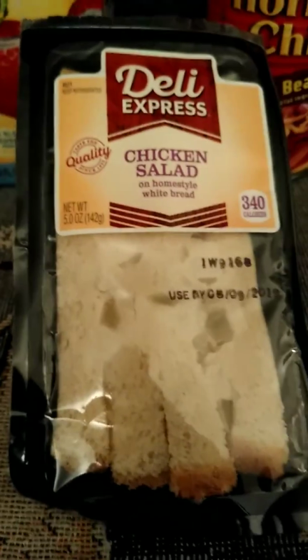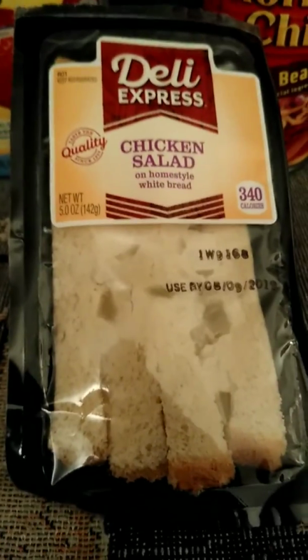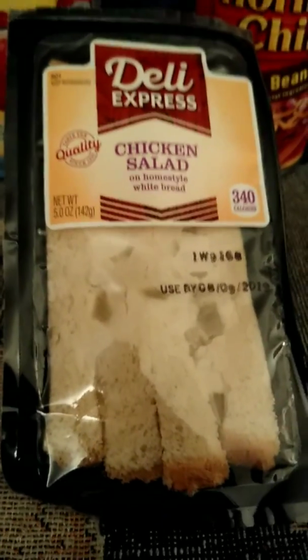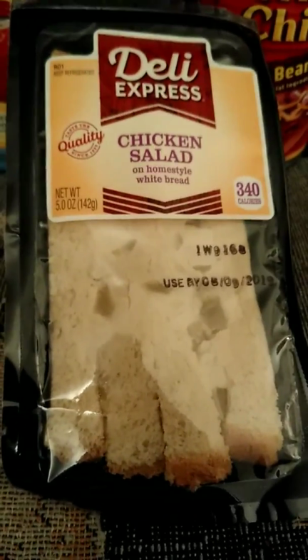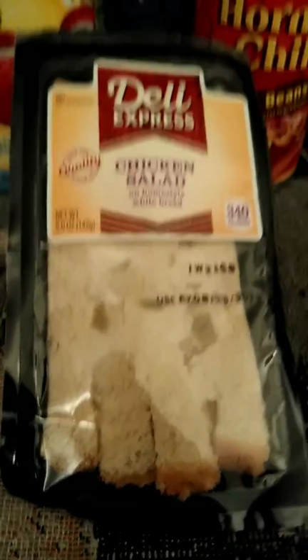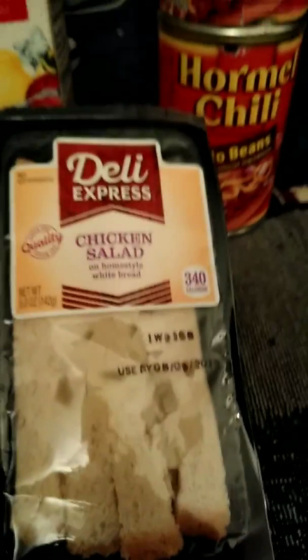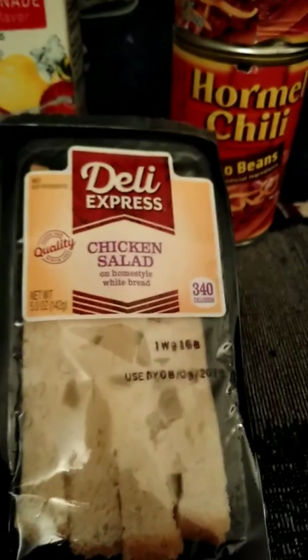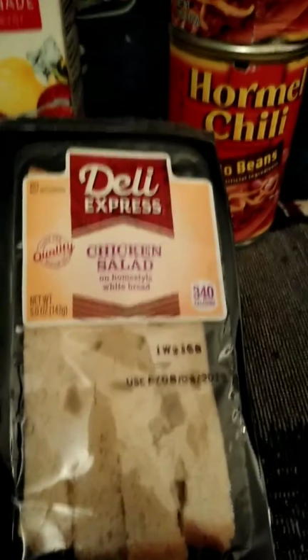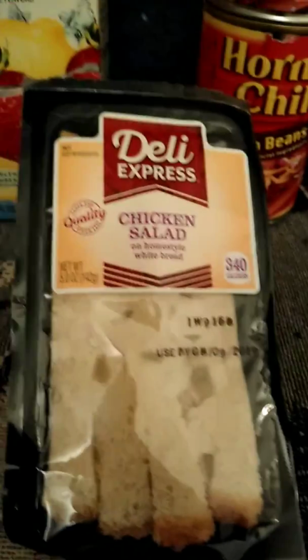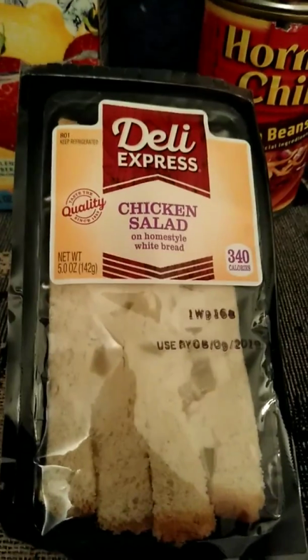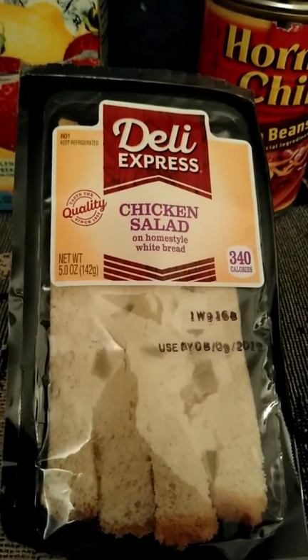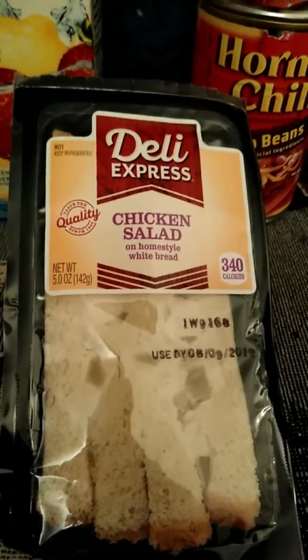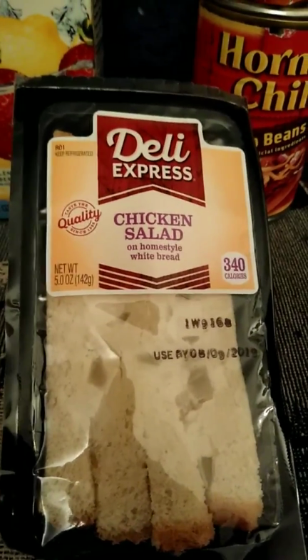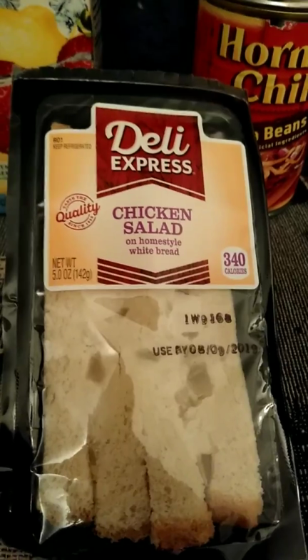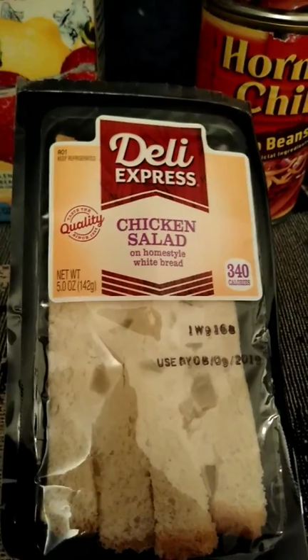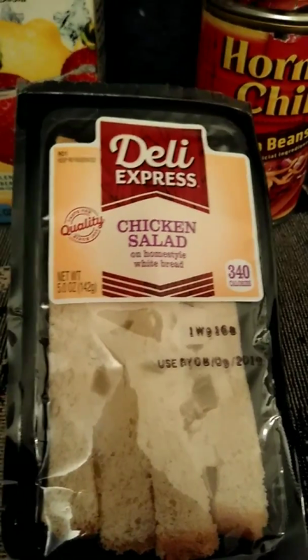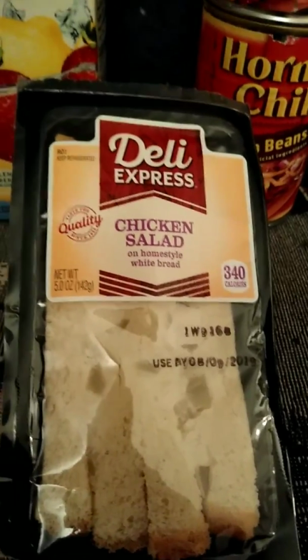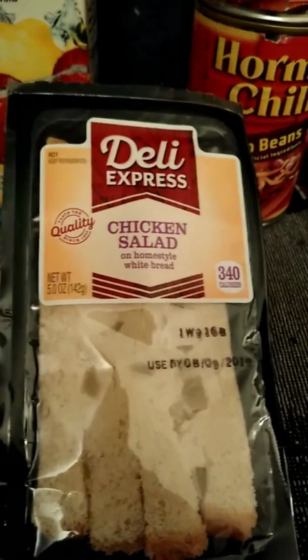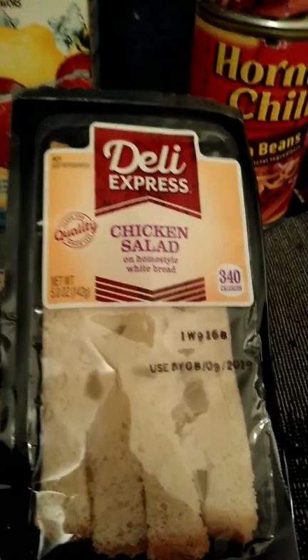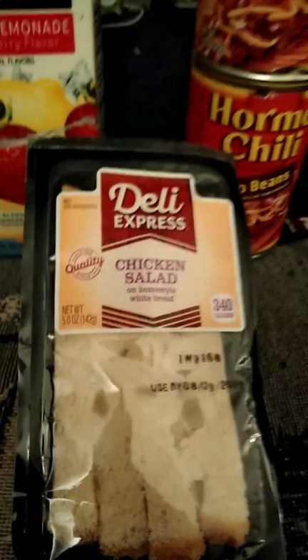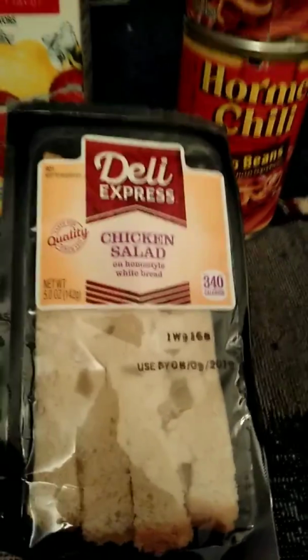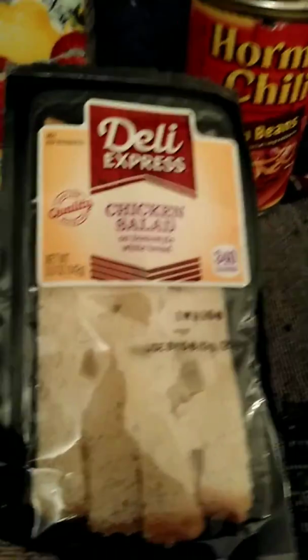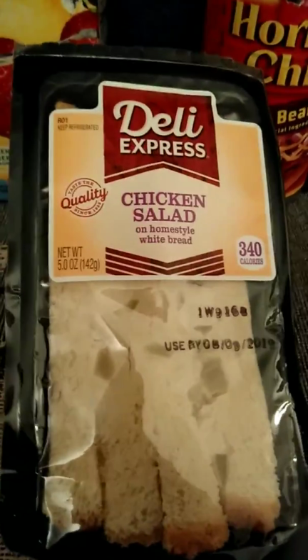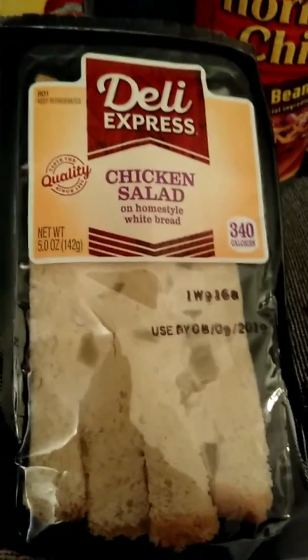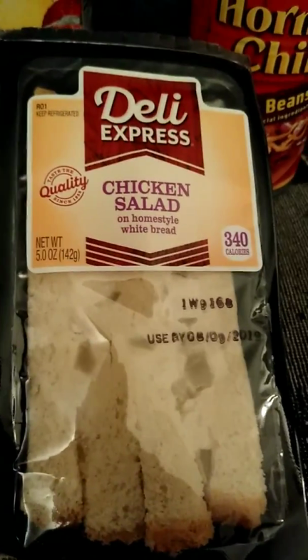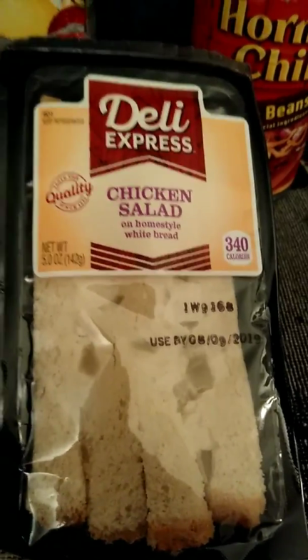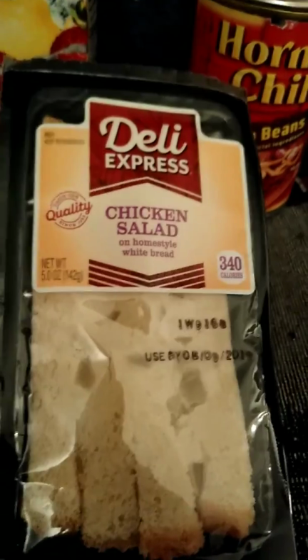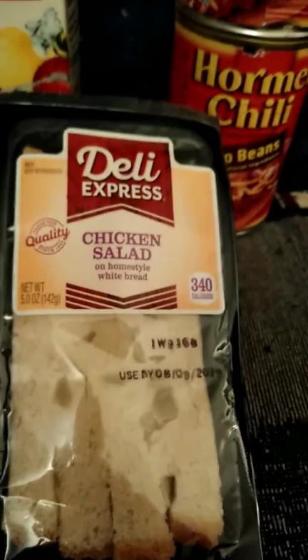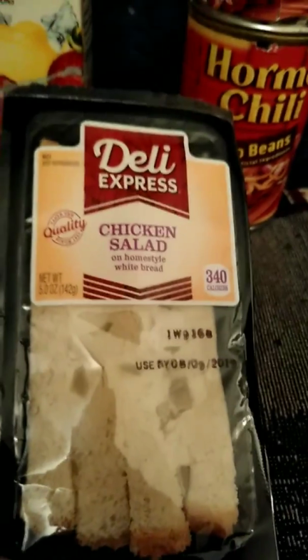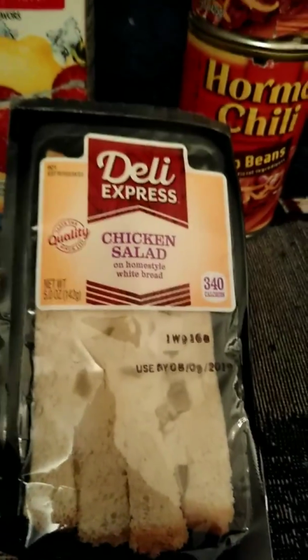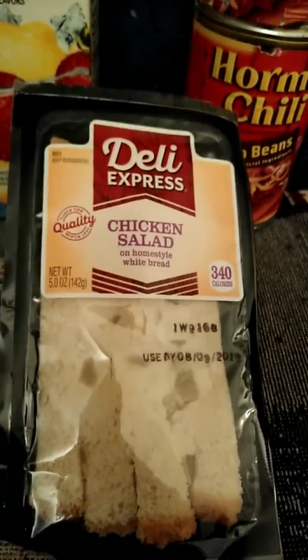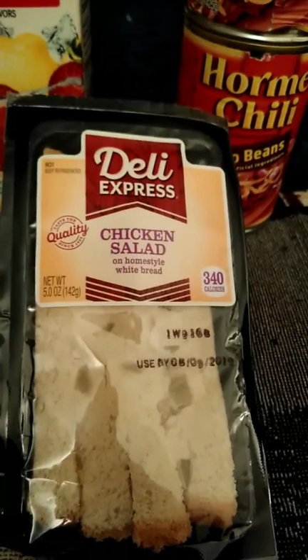I got this little deli chicken salad sandwich. I figured it'd be good to go for lunch at work or even before work. And that was a good deal. I gotta get that in the fridge soon.